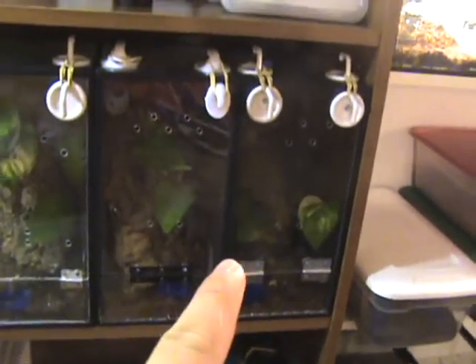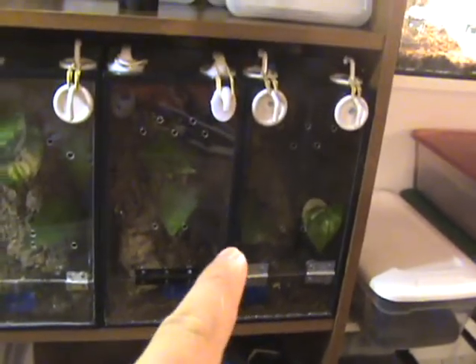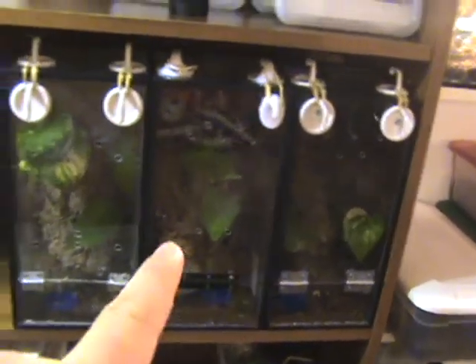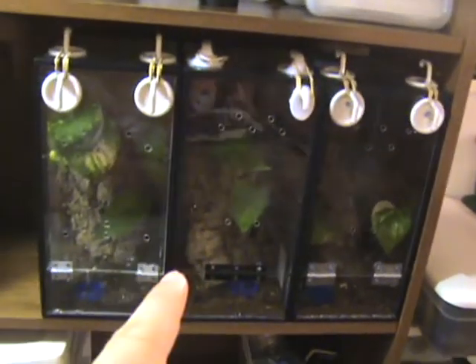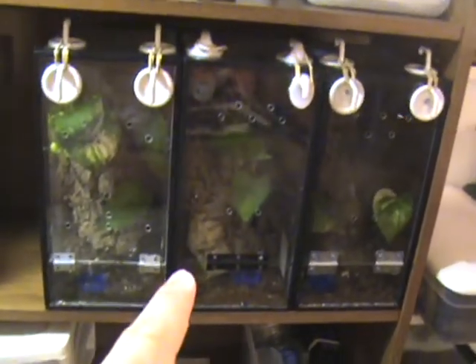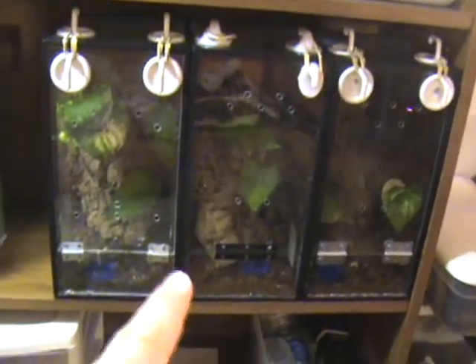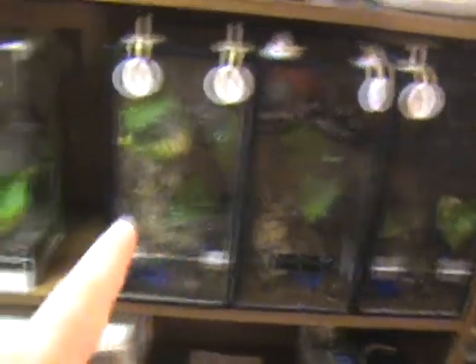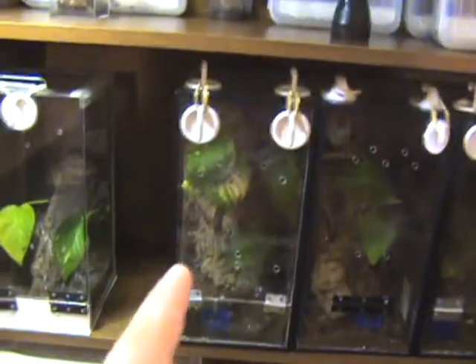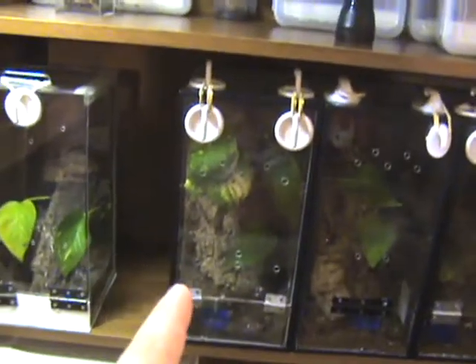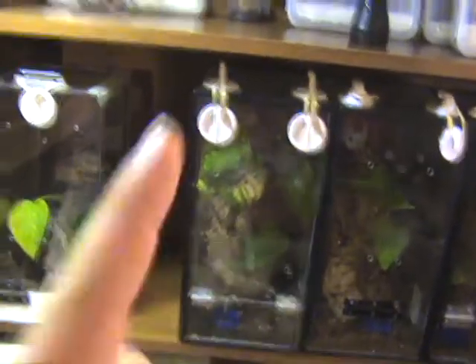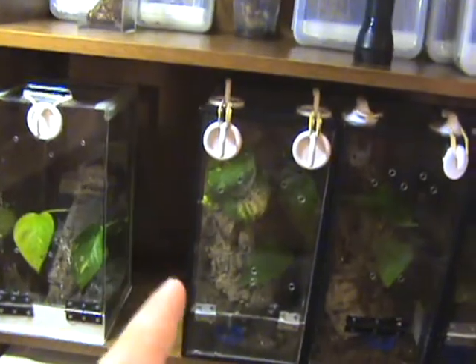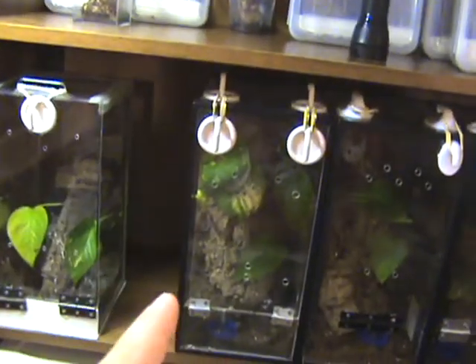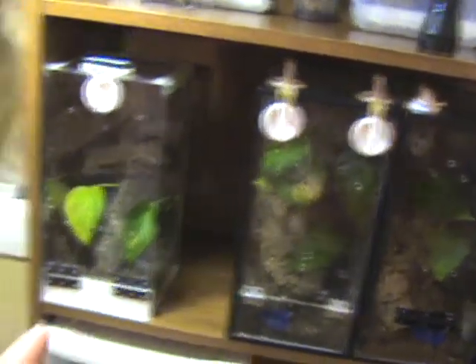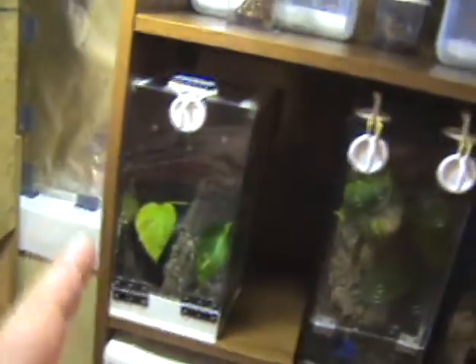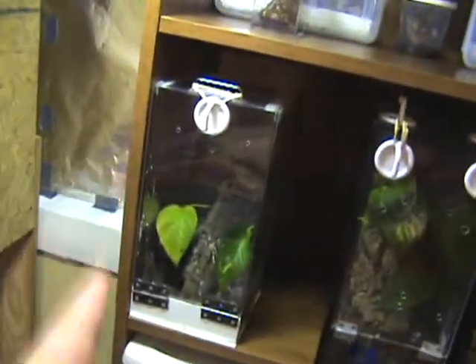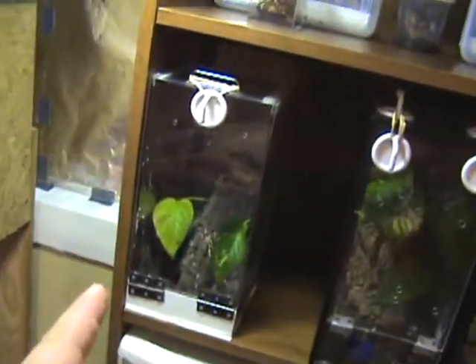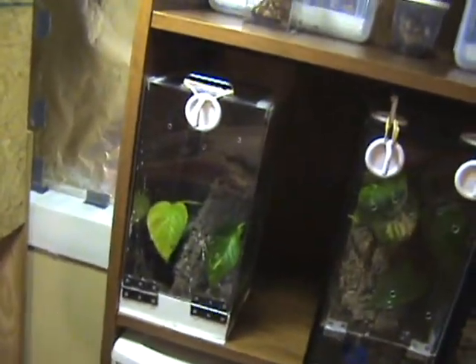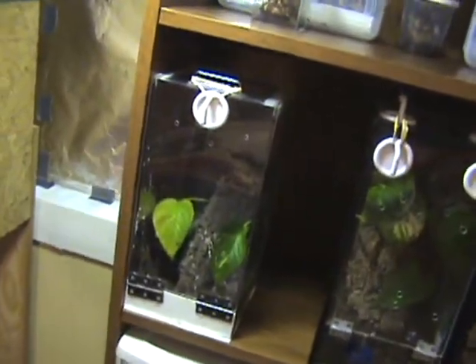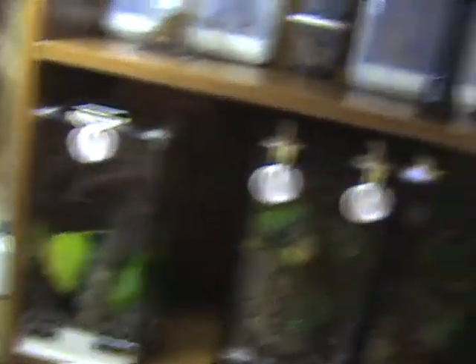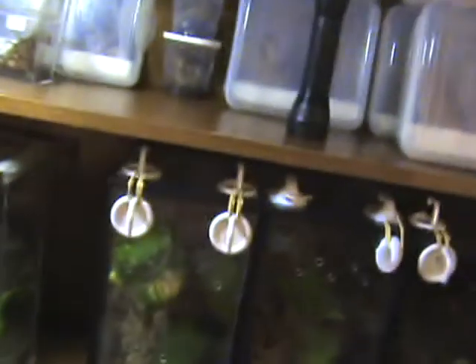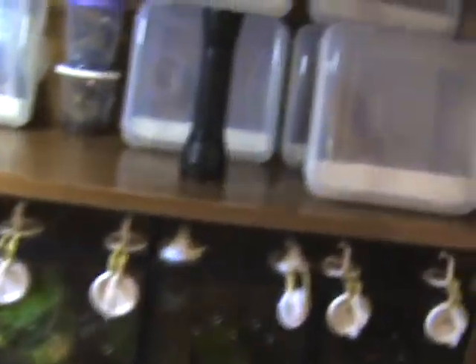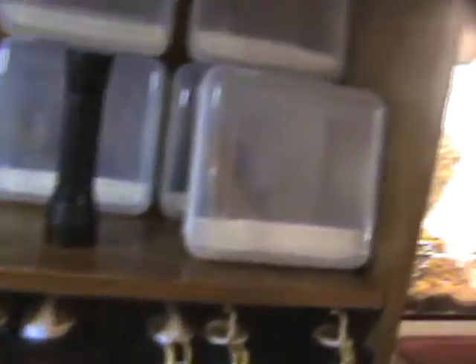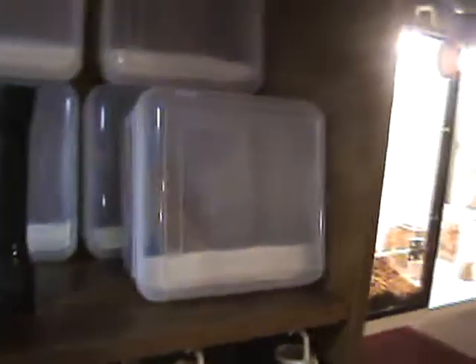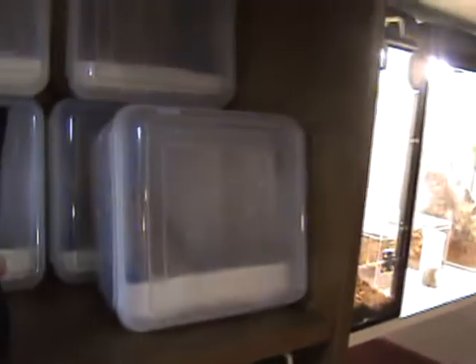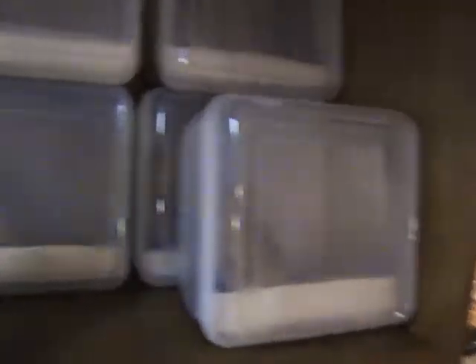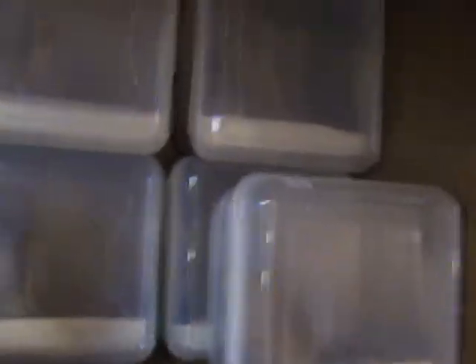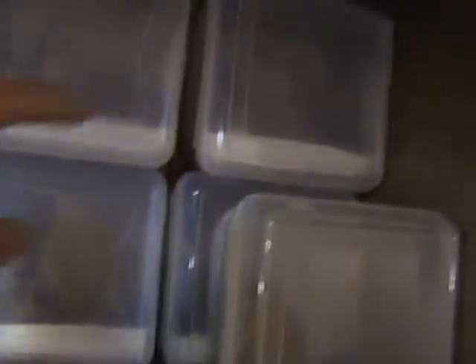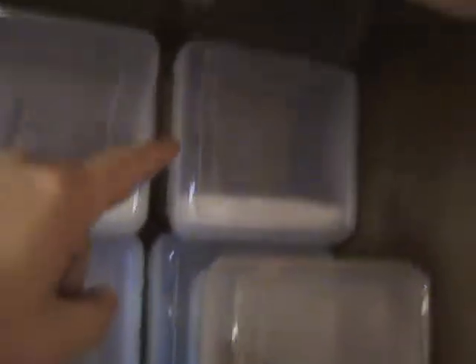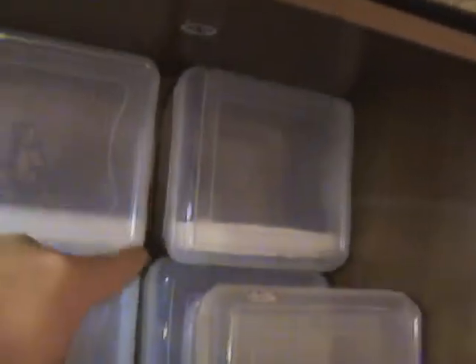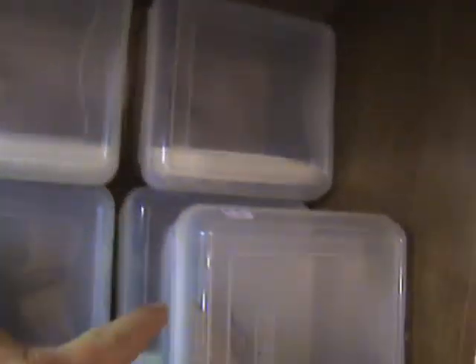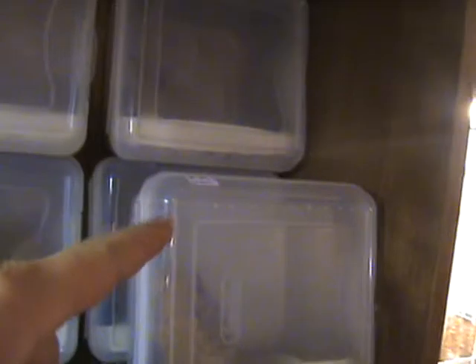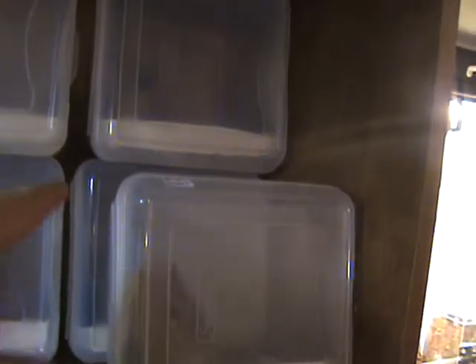On to the next shelf. We have Cyriocosmus pokerae, Cyriocosmus cambodgensis, Cyriocosmus armeniacus — still waiting on her to drop a sac — Cyriocosmus ritae. Up here we have three Poecilotheria ornata.